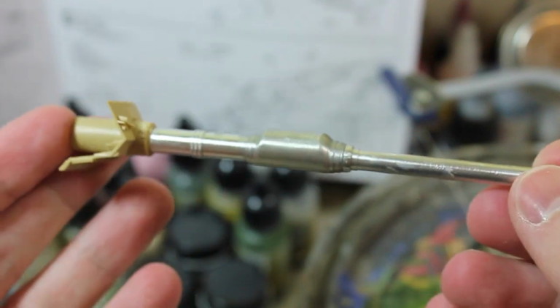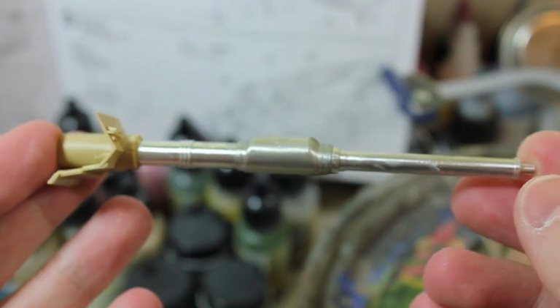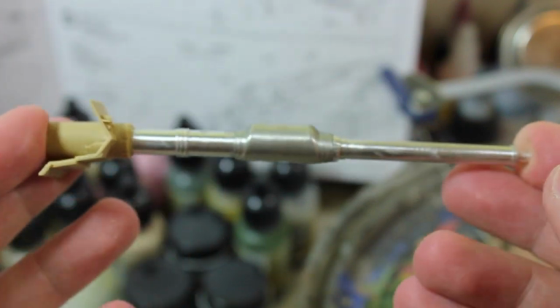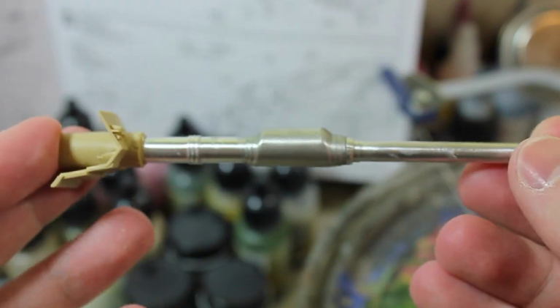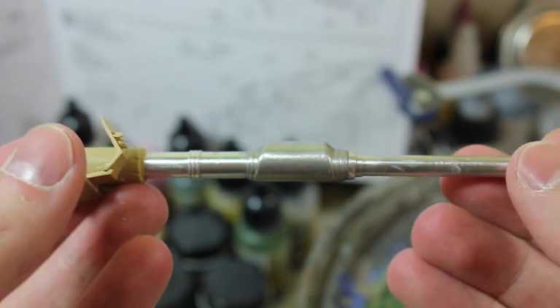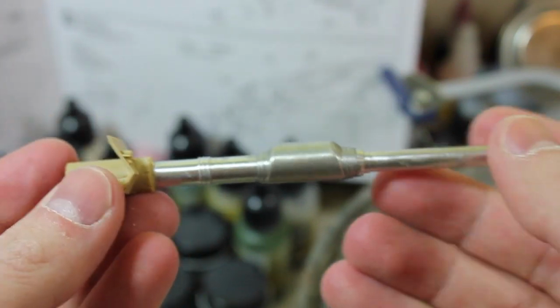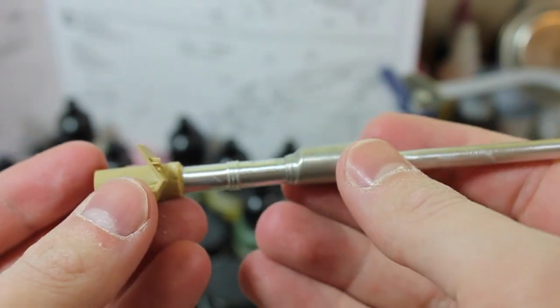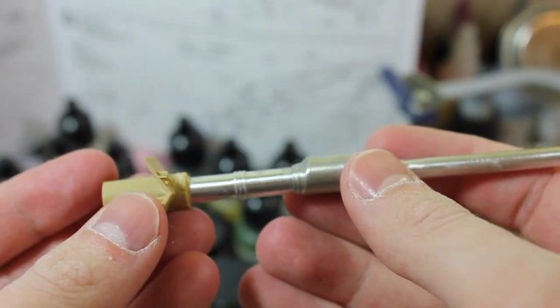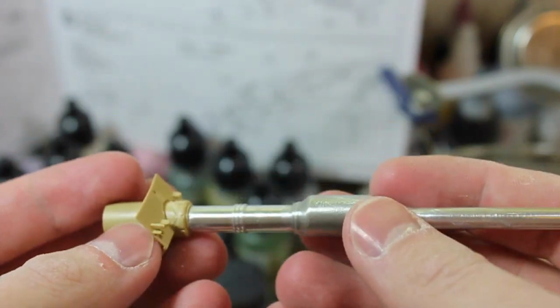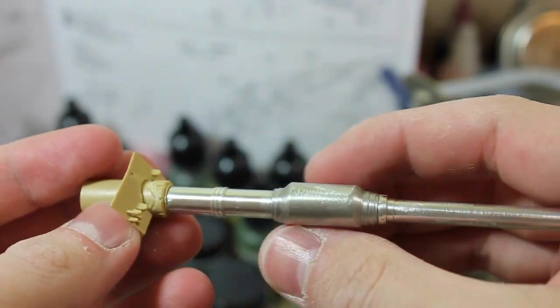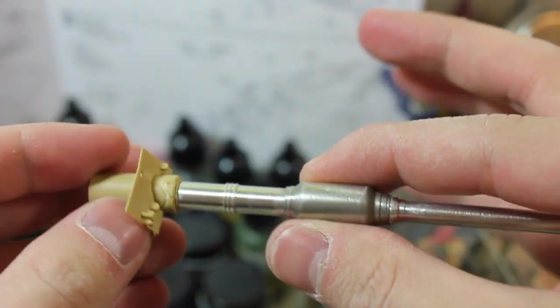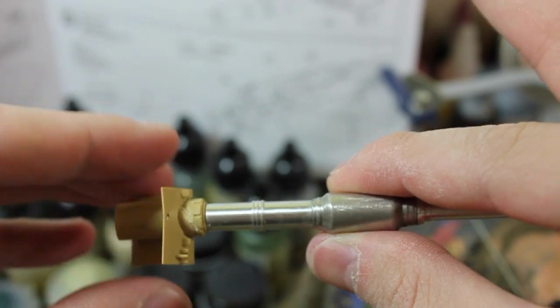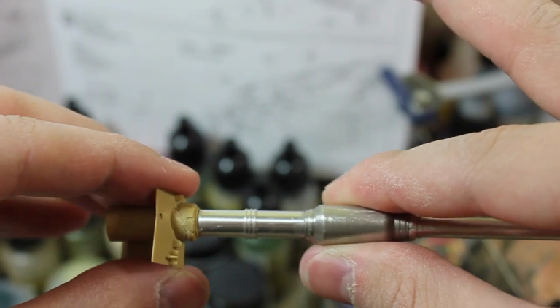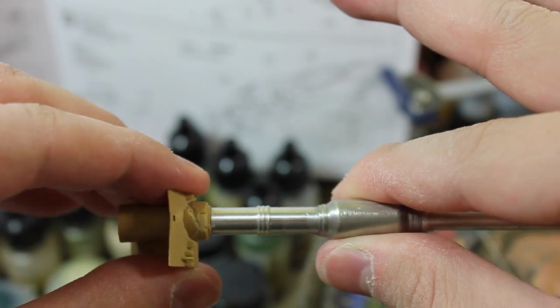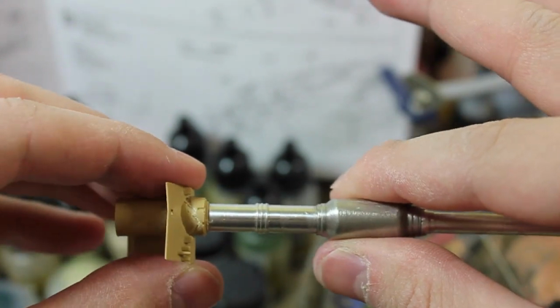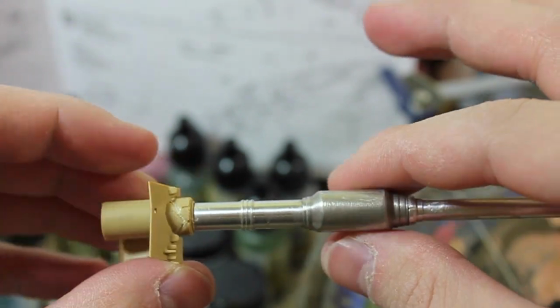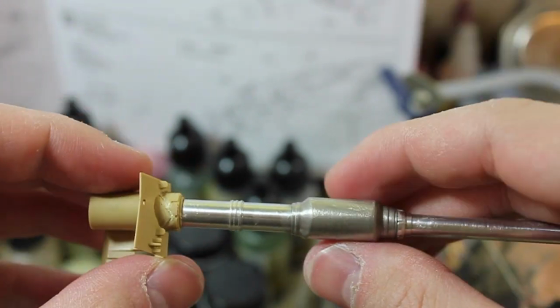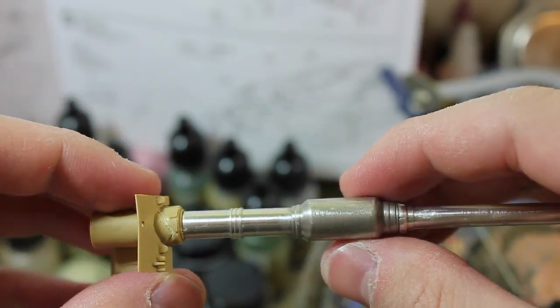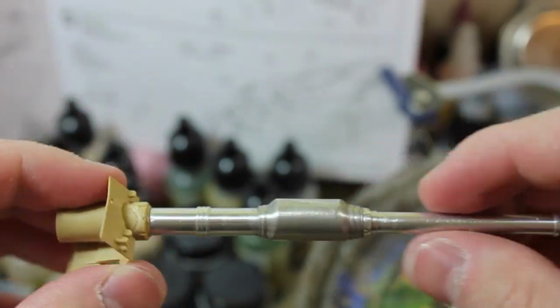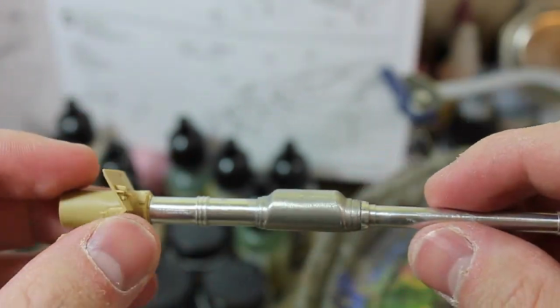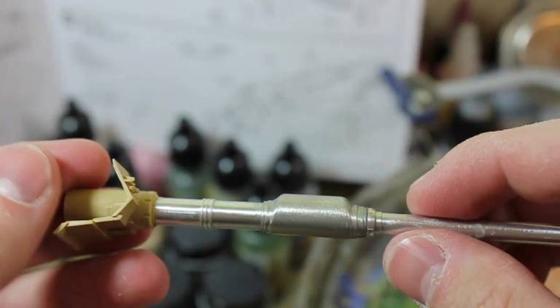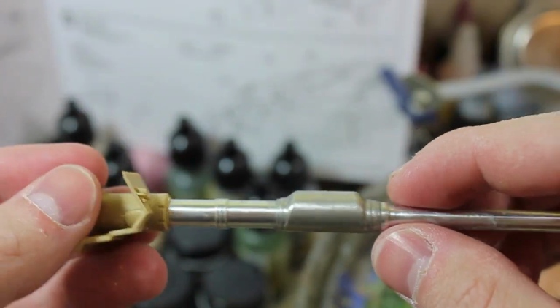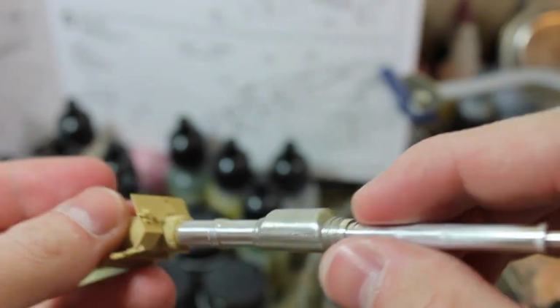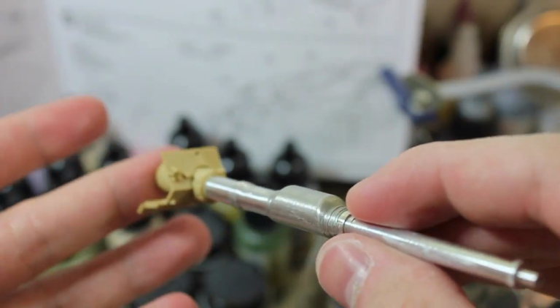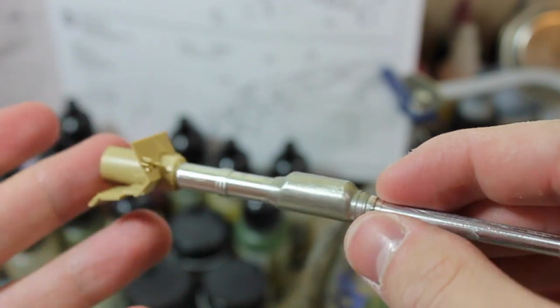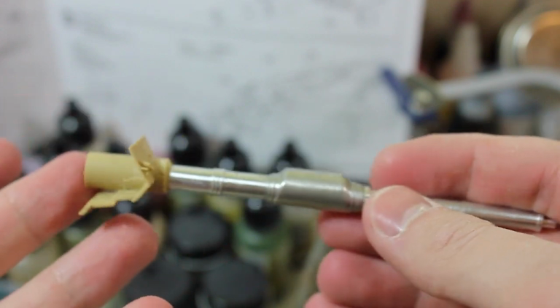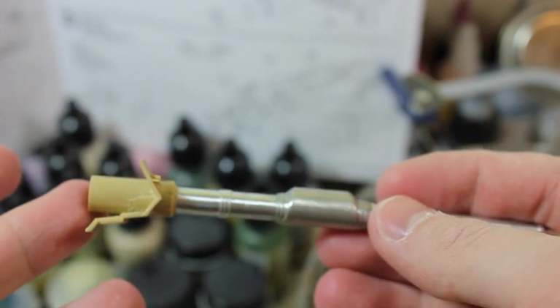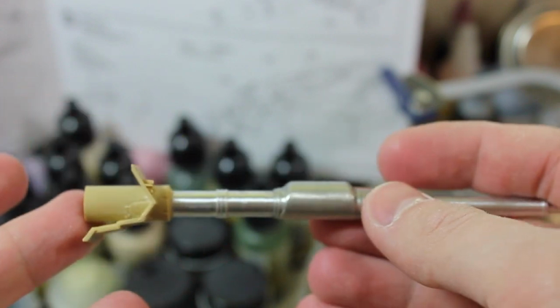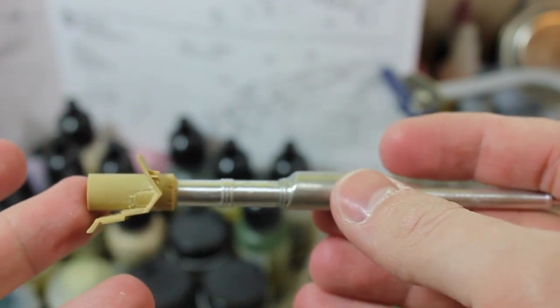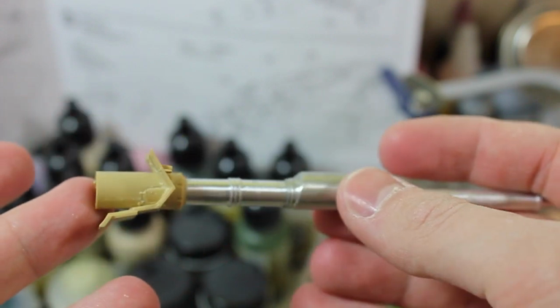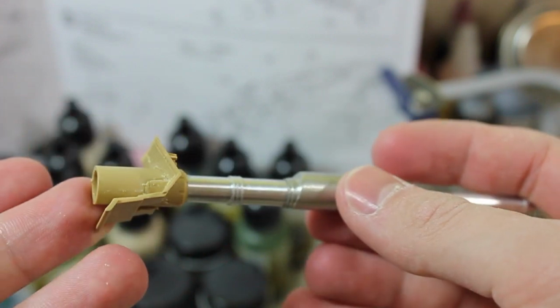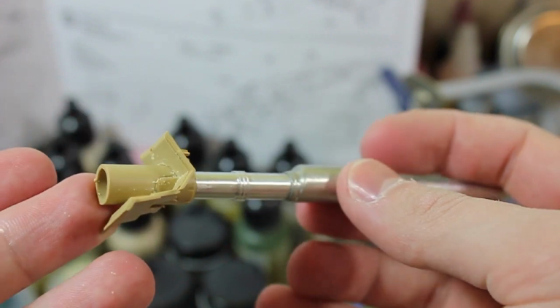The Abrams with the fancy reactive armor all over it. And I've run into my first real error — a personal error, mind you, nothing to do with the kit, but with armor modeling.